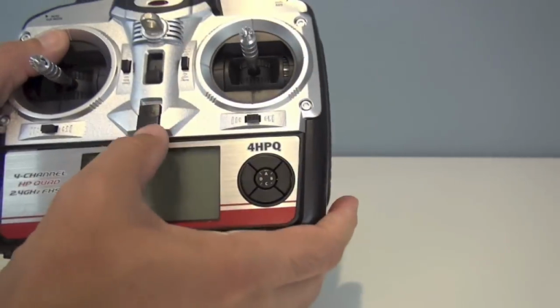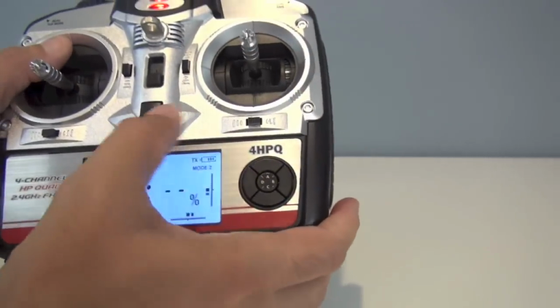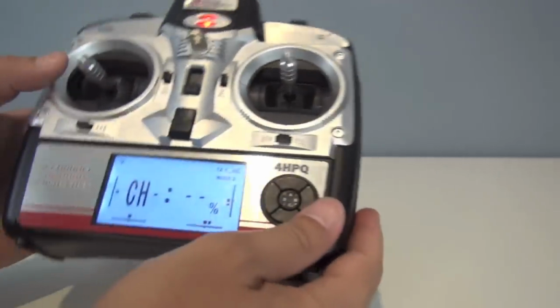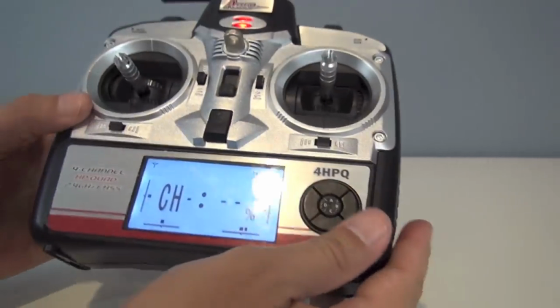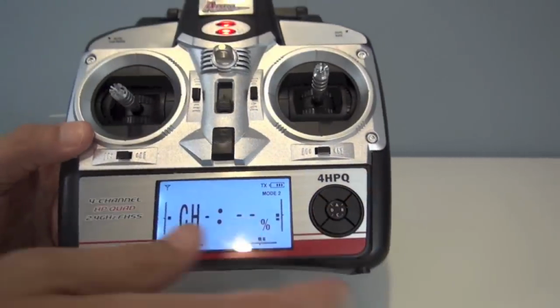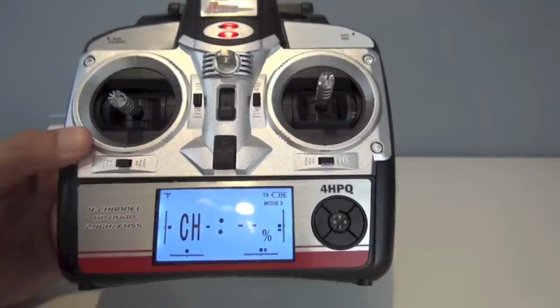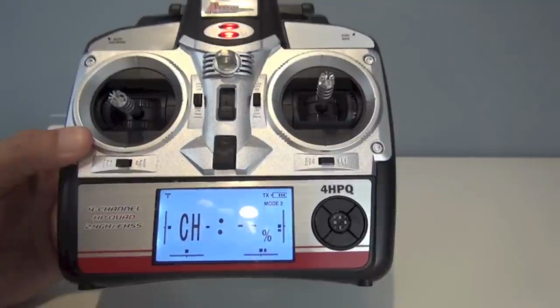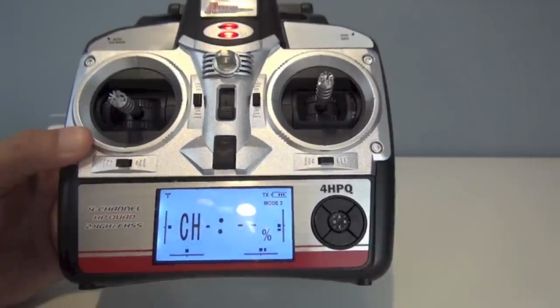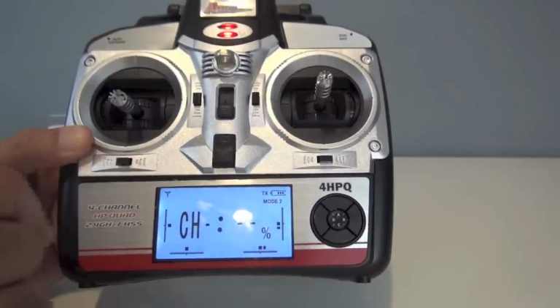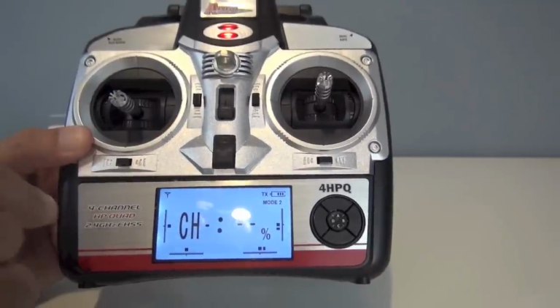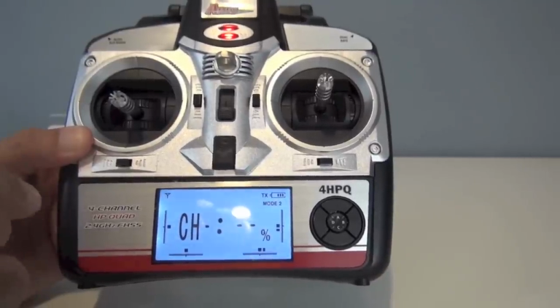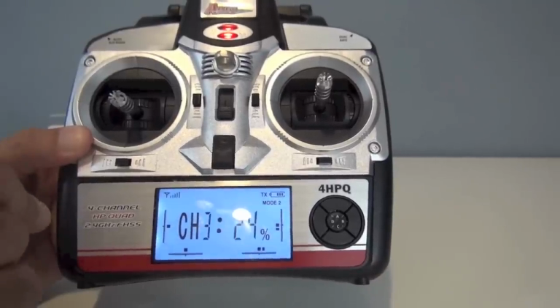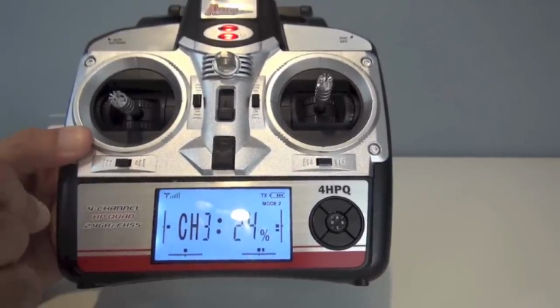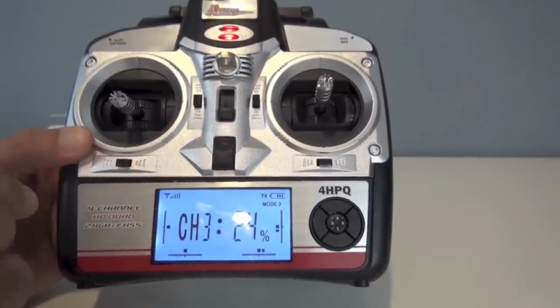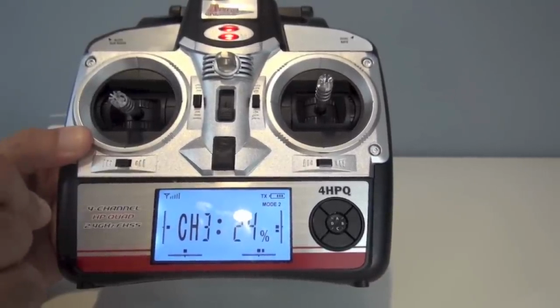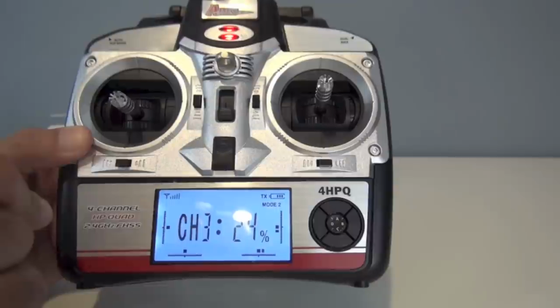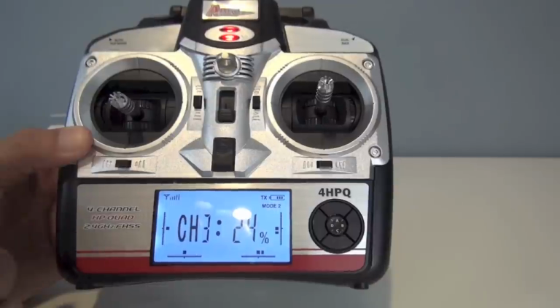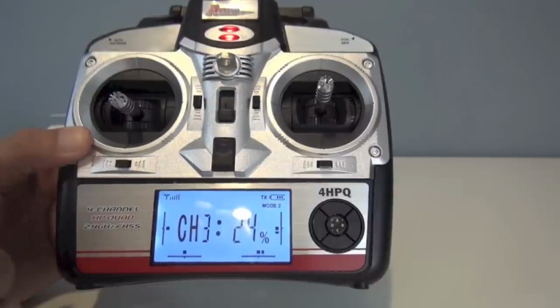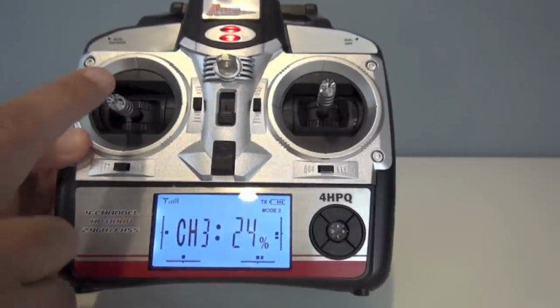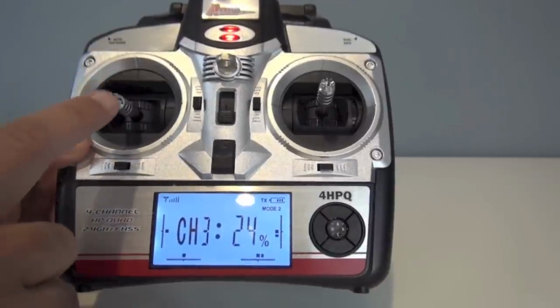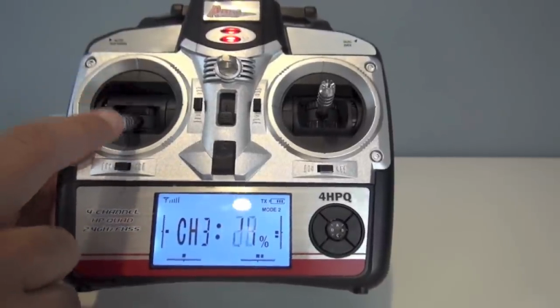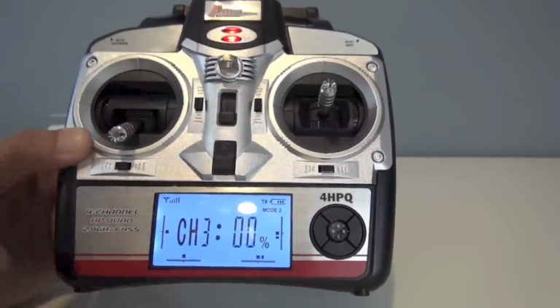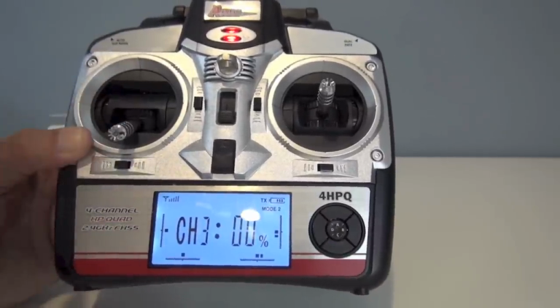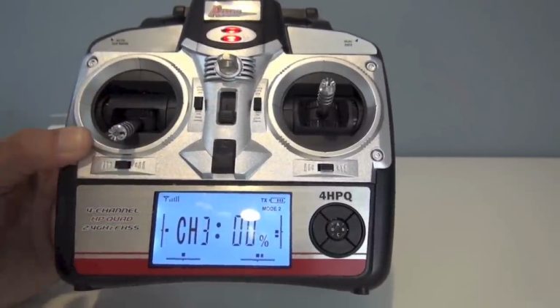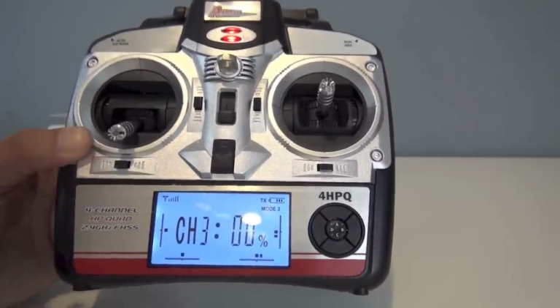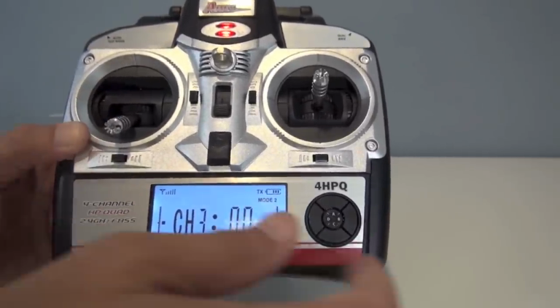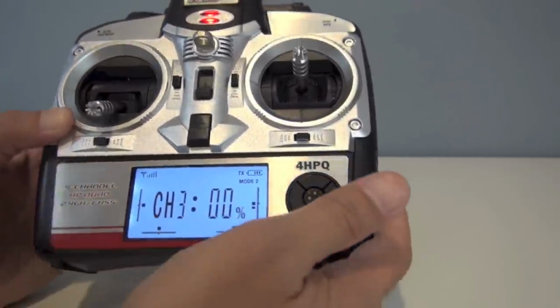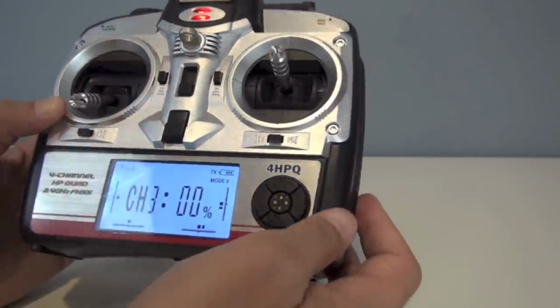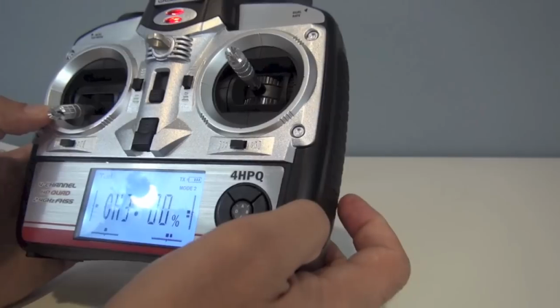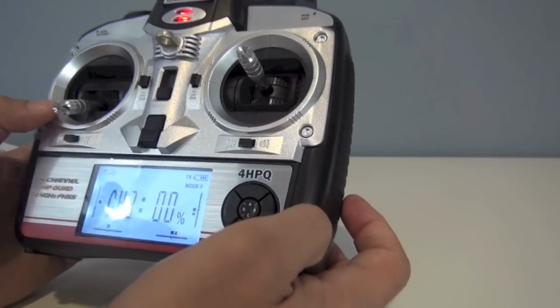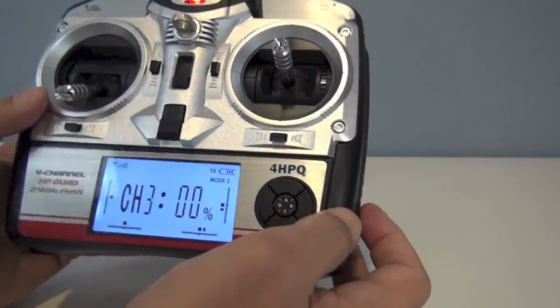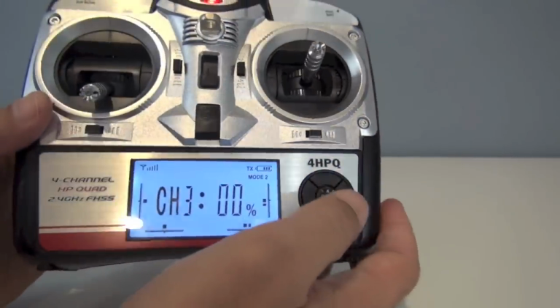Turn it on. While it's beeping is your time to arm the quadcopter — that's the time to plug in the battery. You have about five seconds to do it. You want to make sure the quadcopter is level and still so that the gyros and everything arm normally.